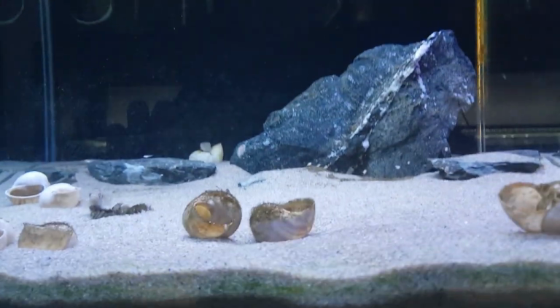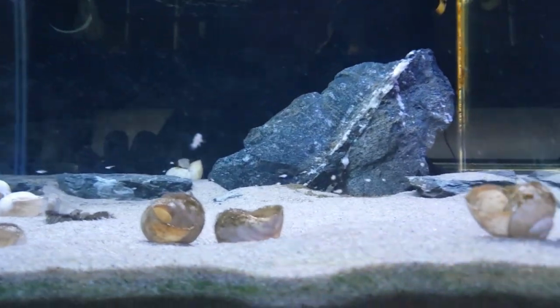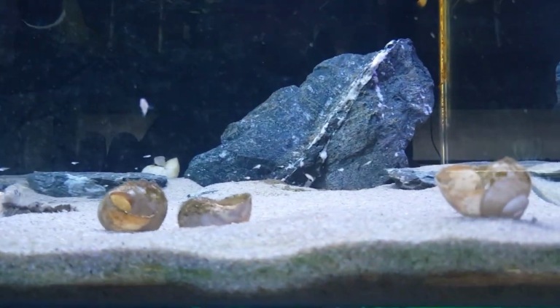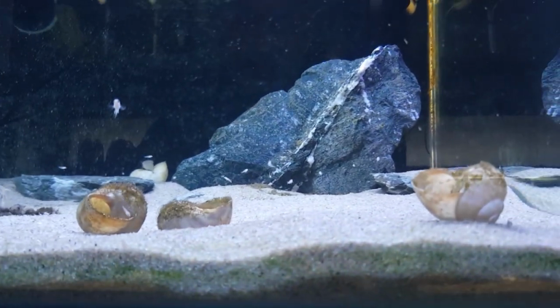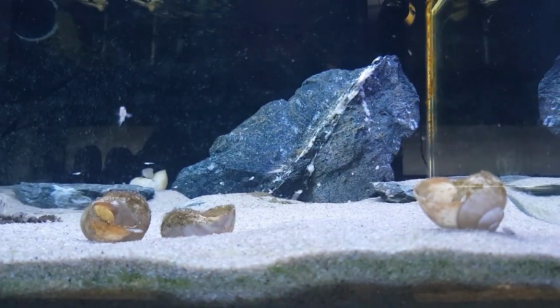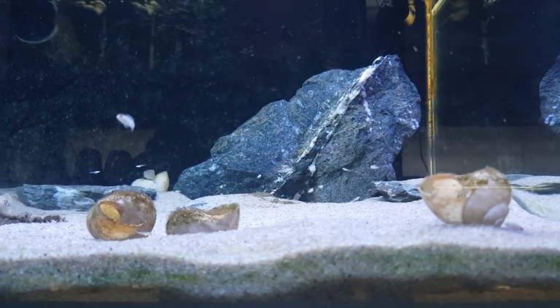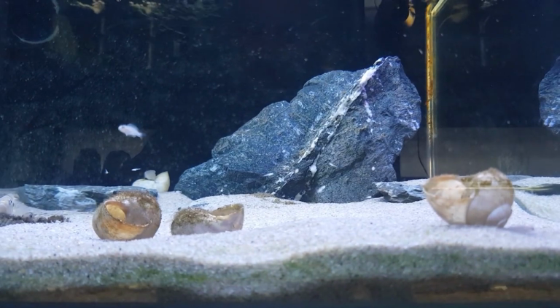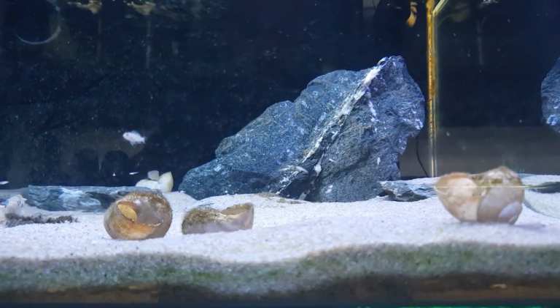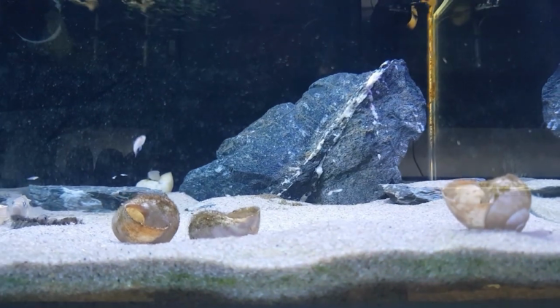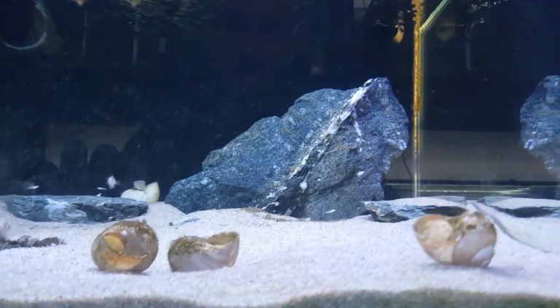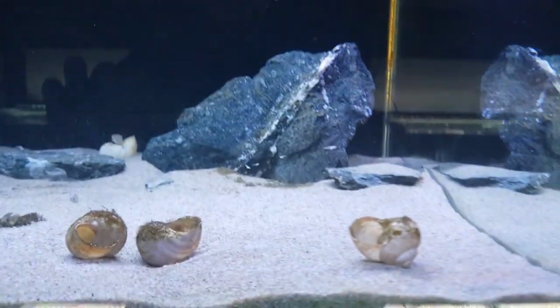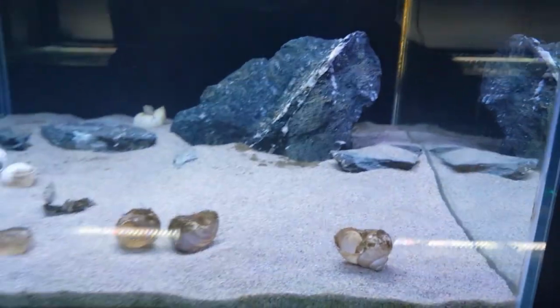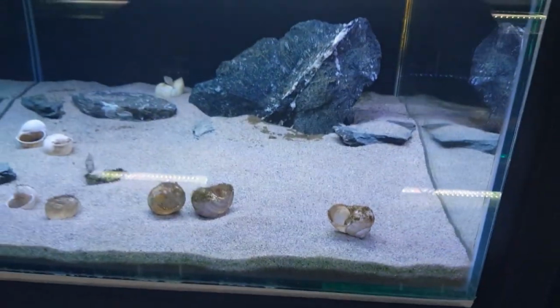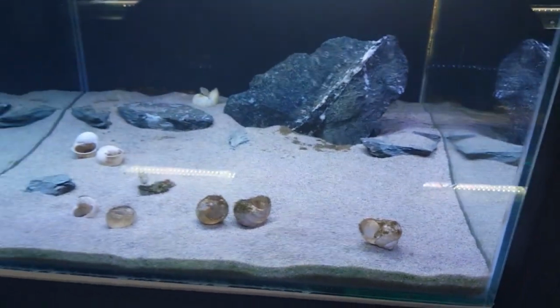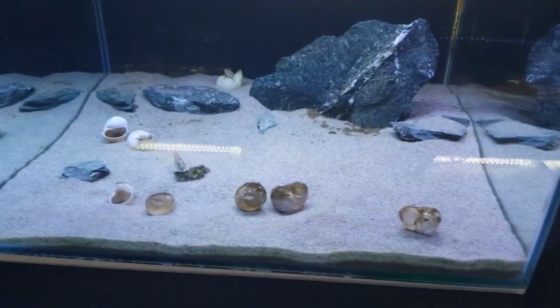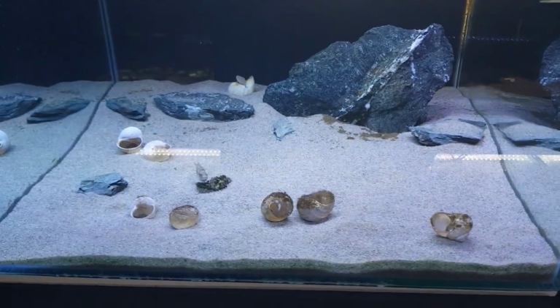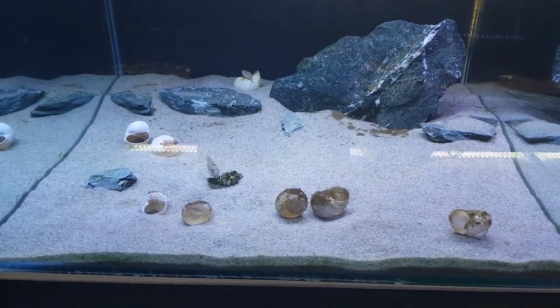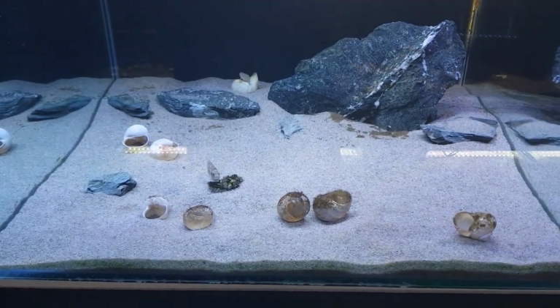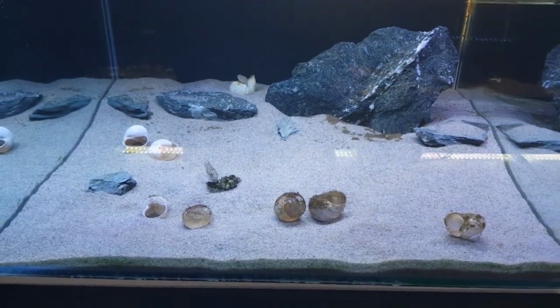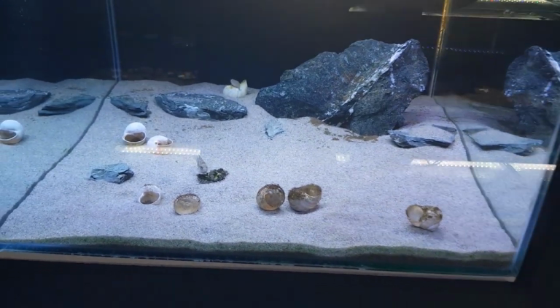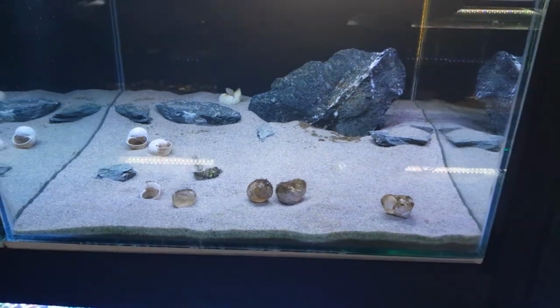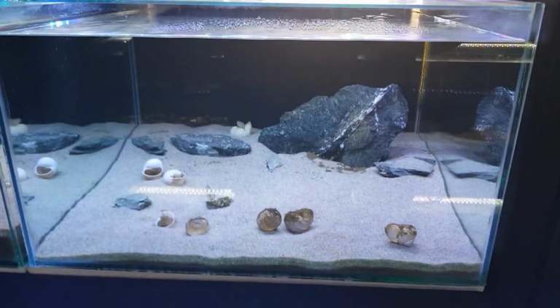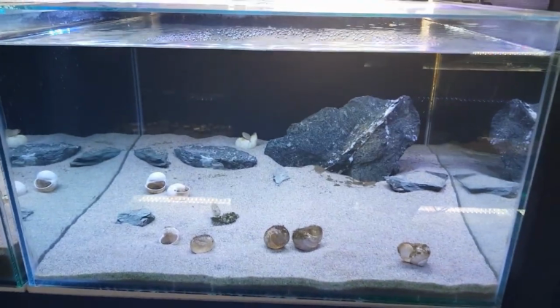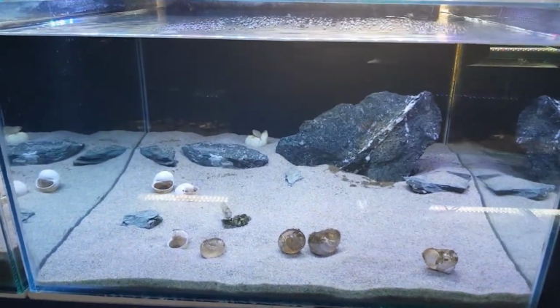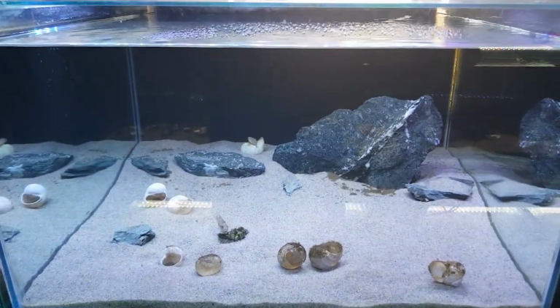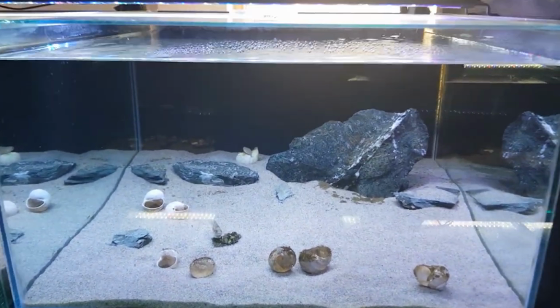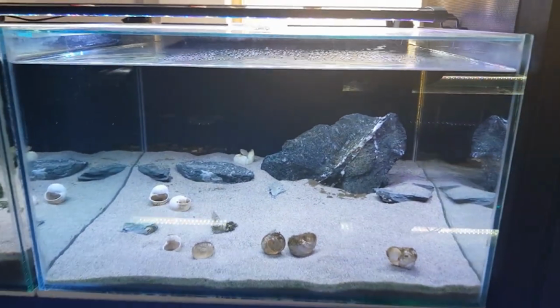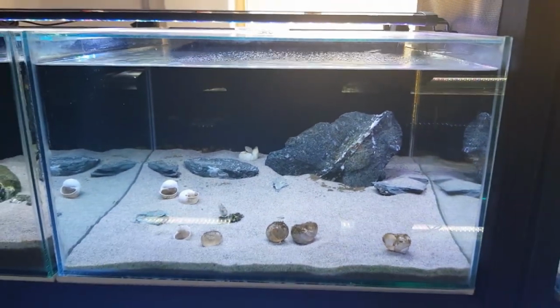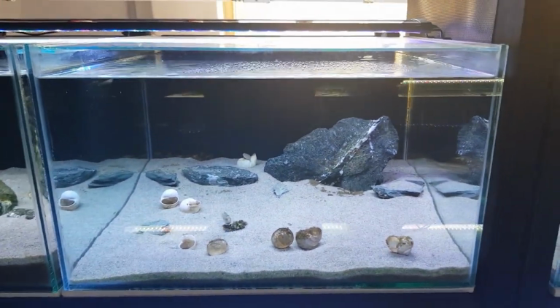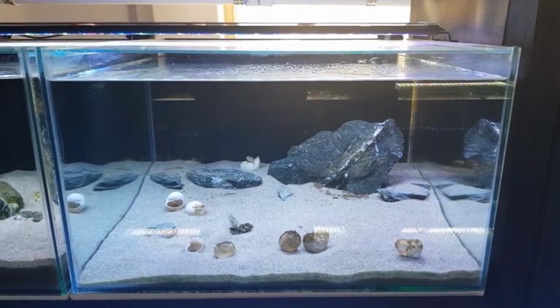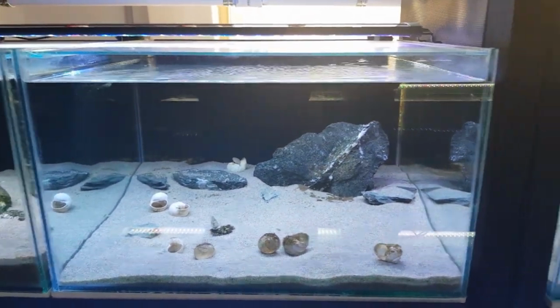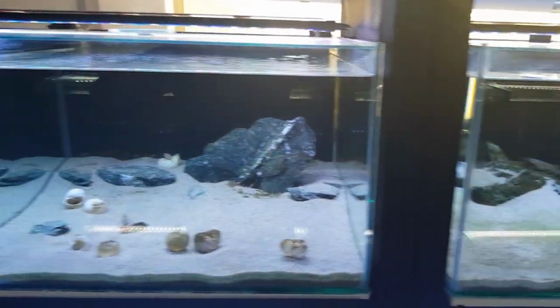Same with the brevis — there are multiple generations of fry in here. As you can see there are a lot. They're hard to see against the pool filter sand I've been using as substrate, but there are at least 20 to 30 fry just in this tank alone. They're going really well.